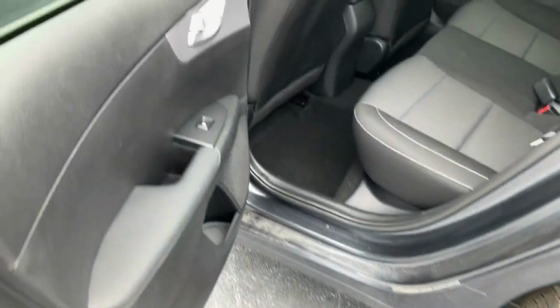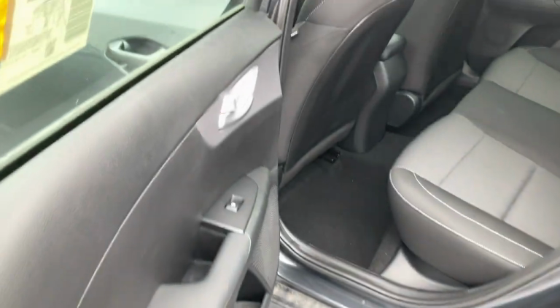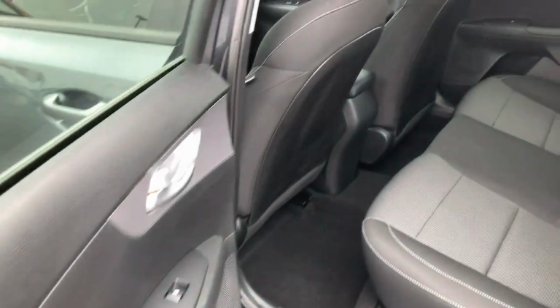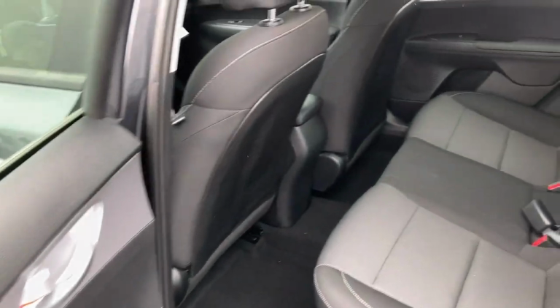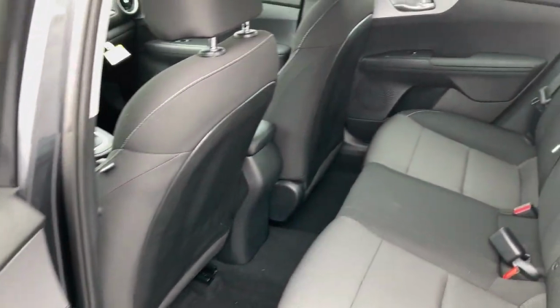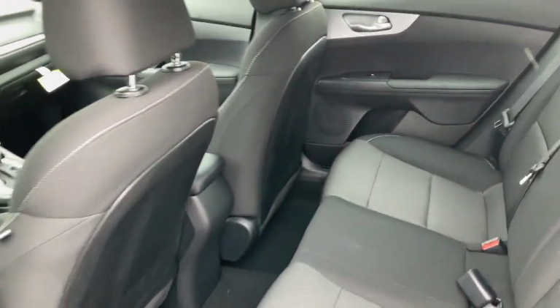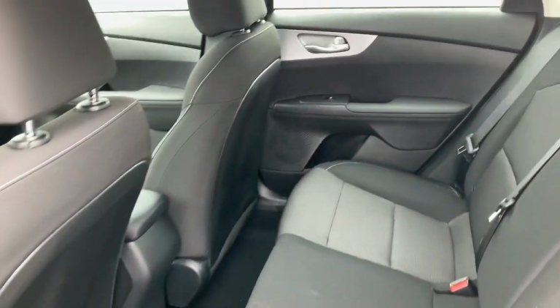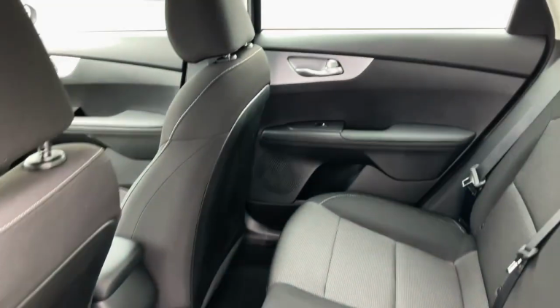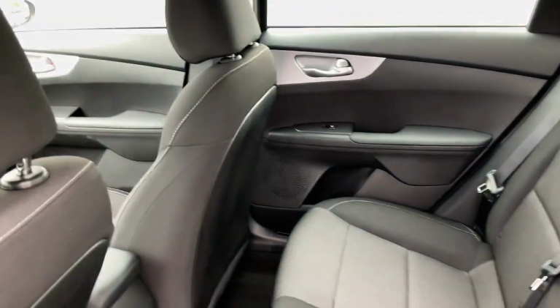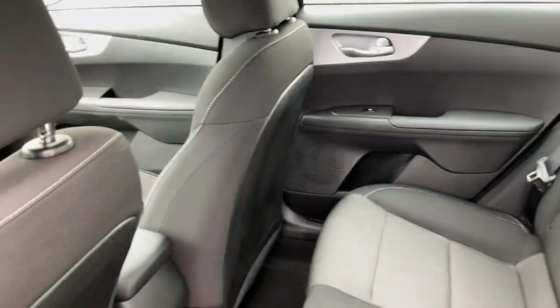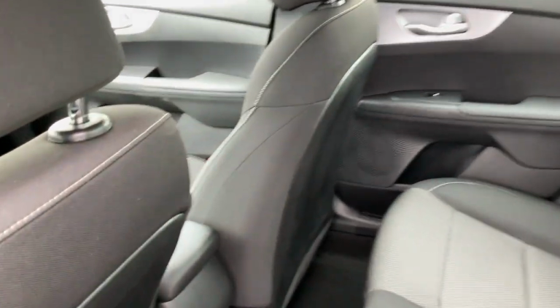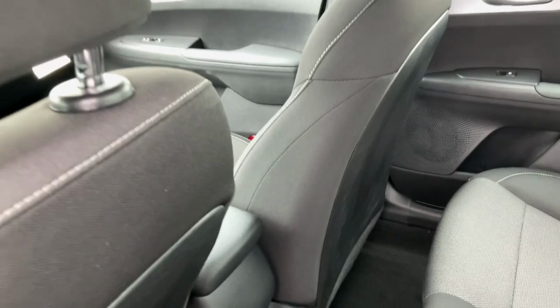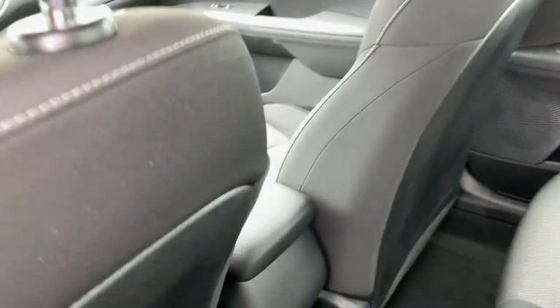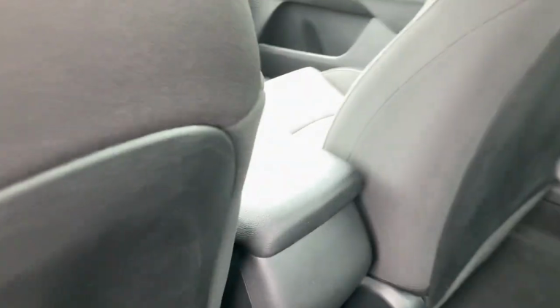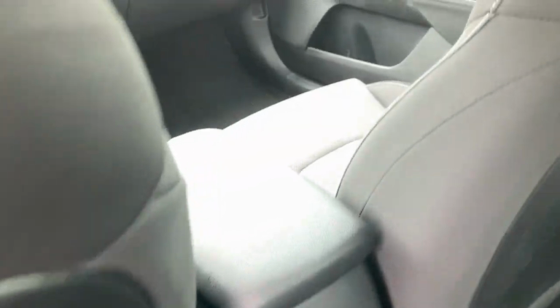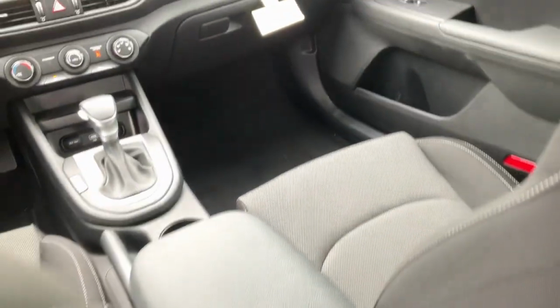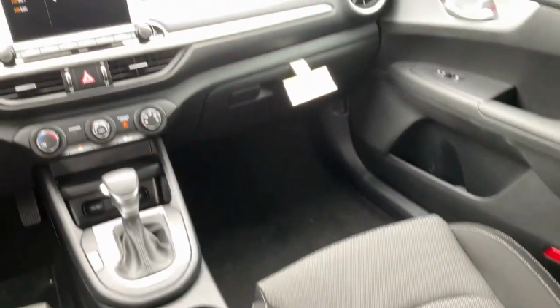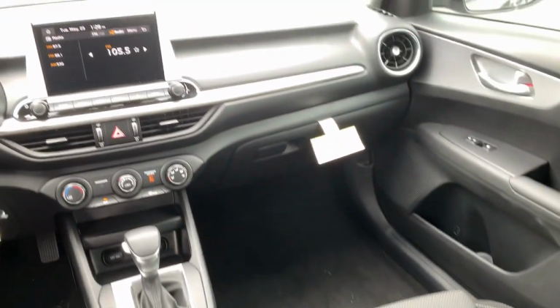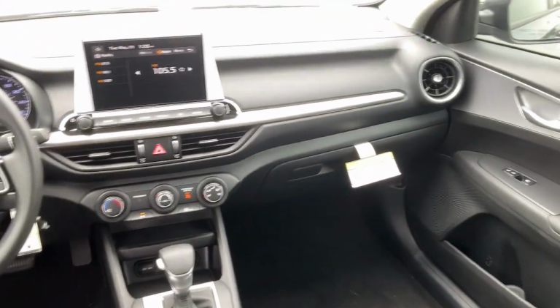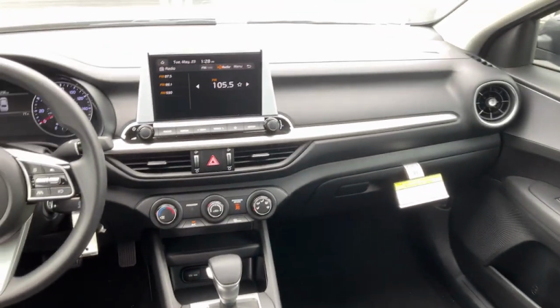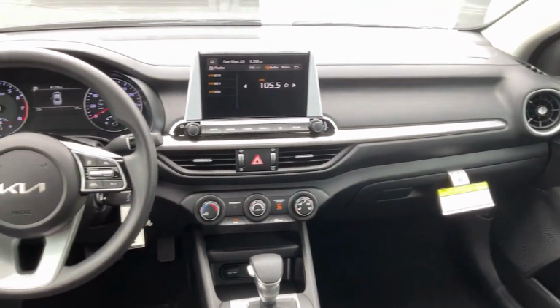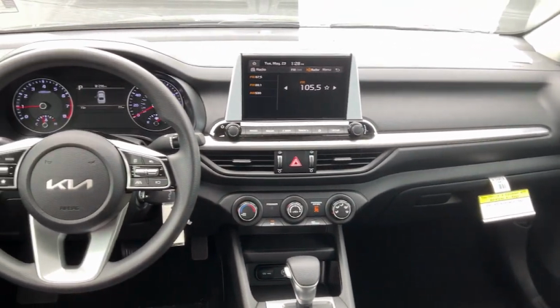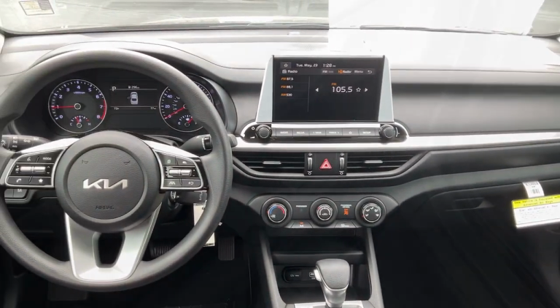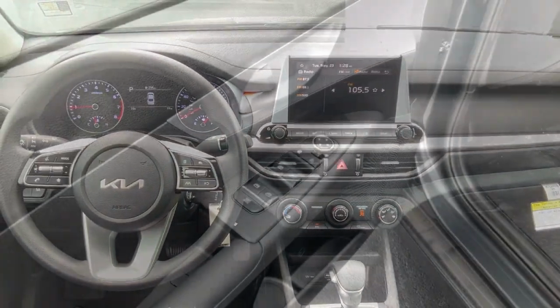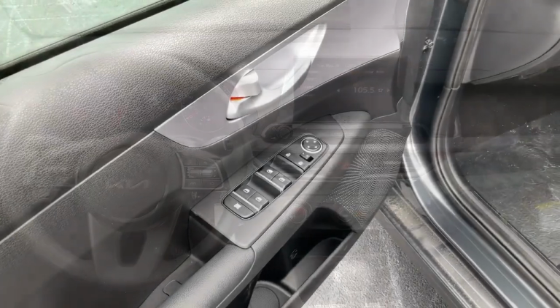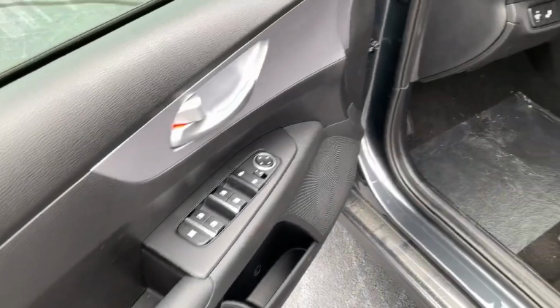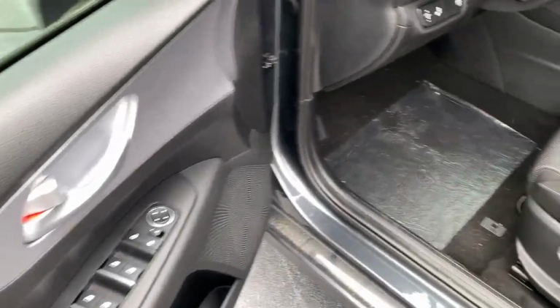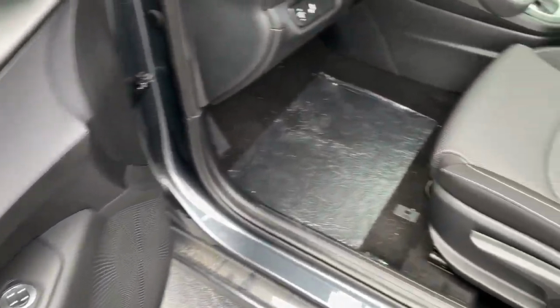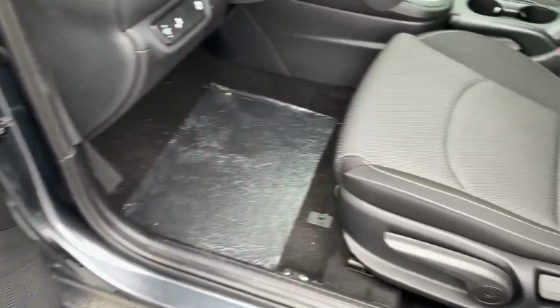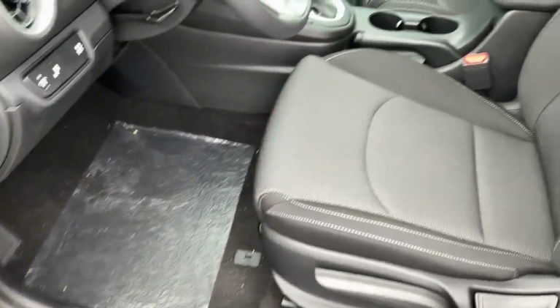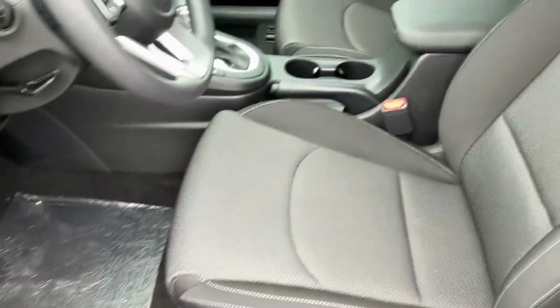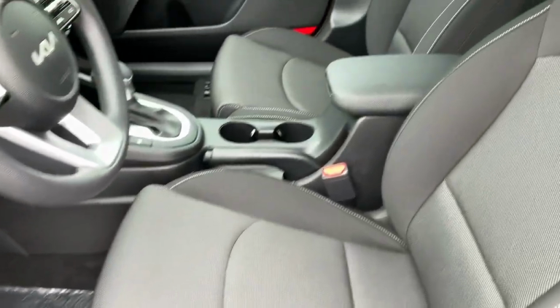Traction control and passenger vanity mirror. Feed your craving for refined and spirited driving — get behind the wheel of this sleek Forte. Come in for a fun and easy road test; our team will make it the best part of your day.